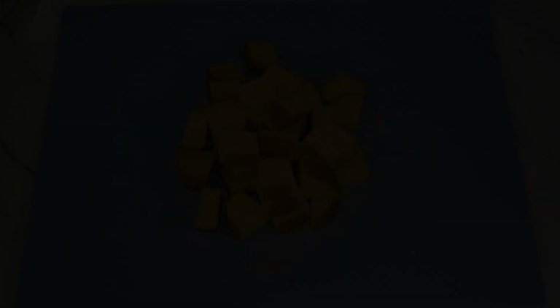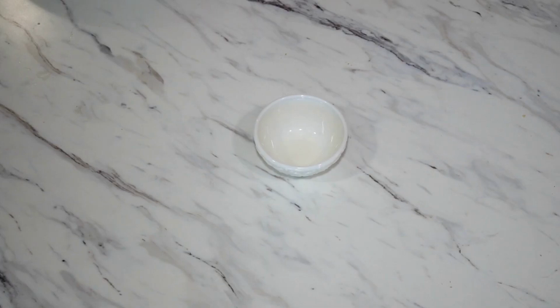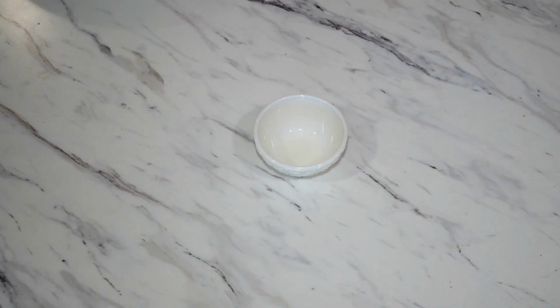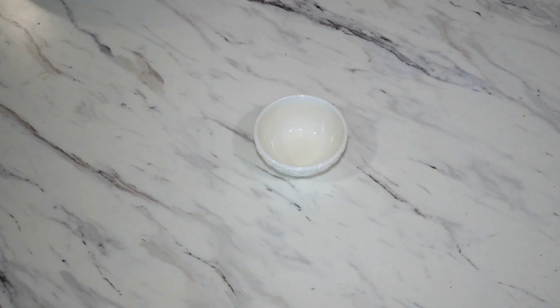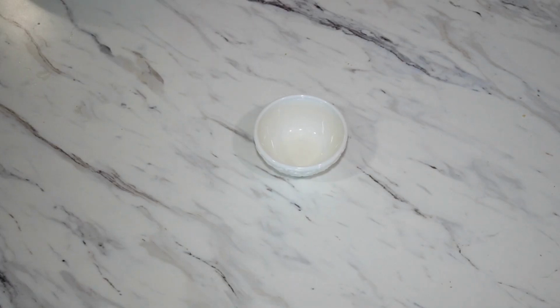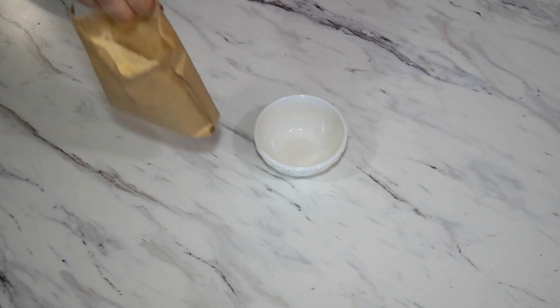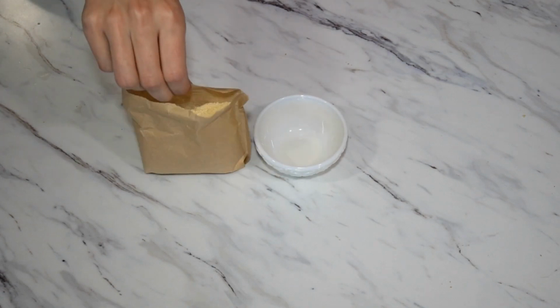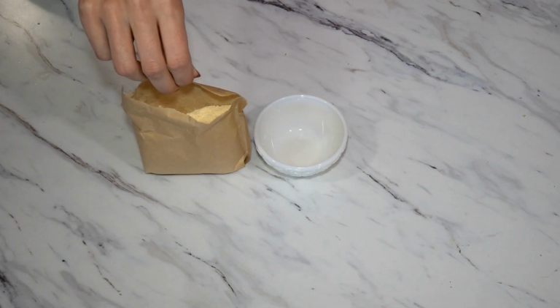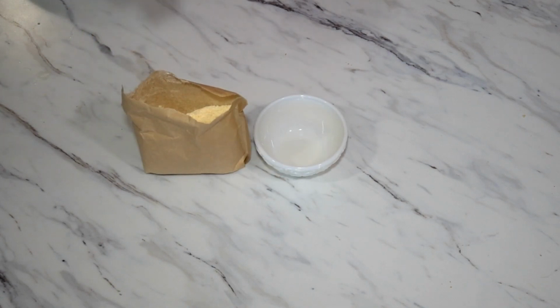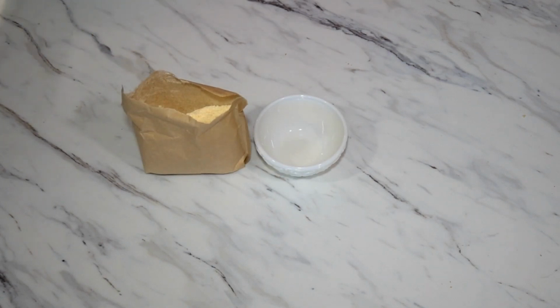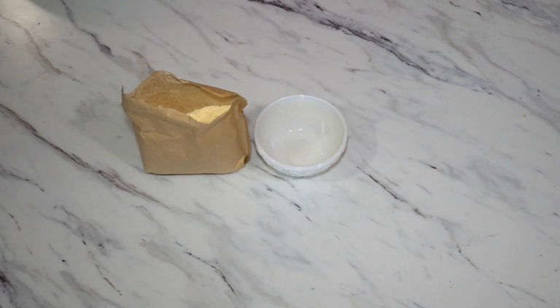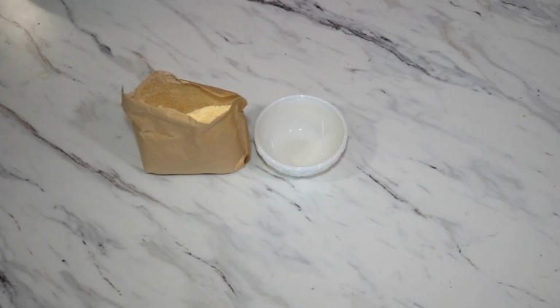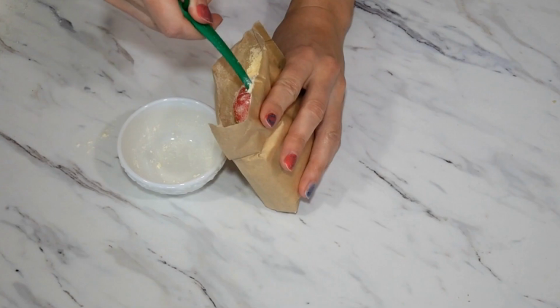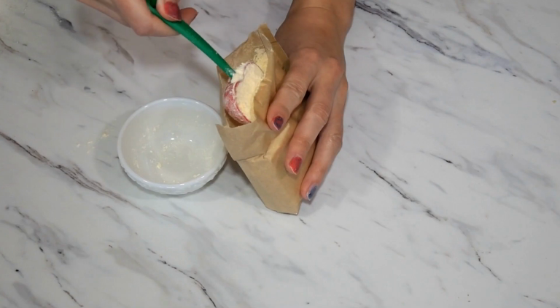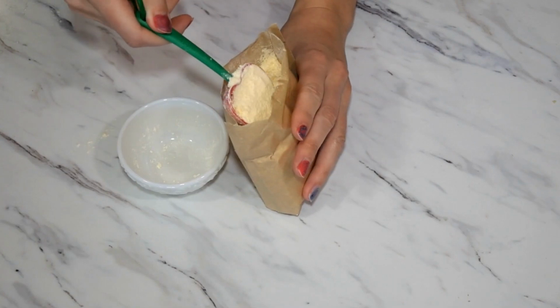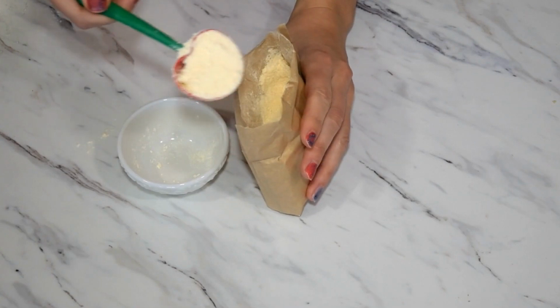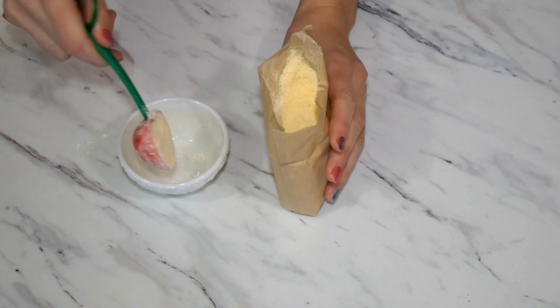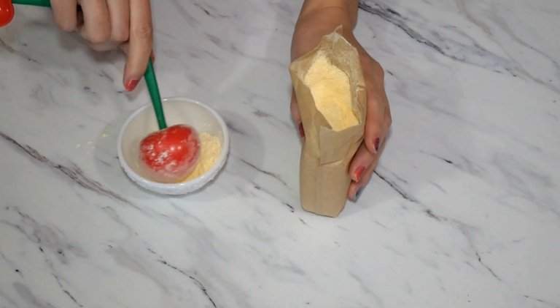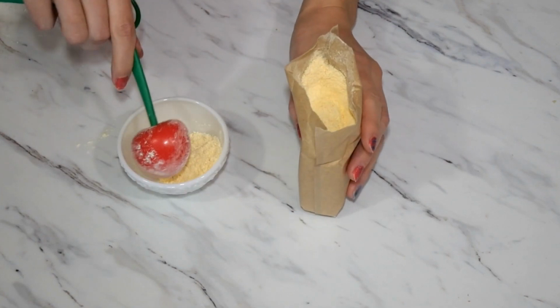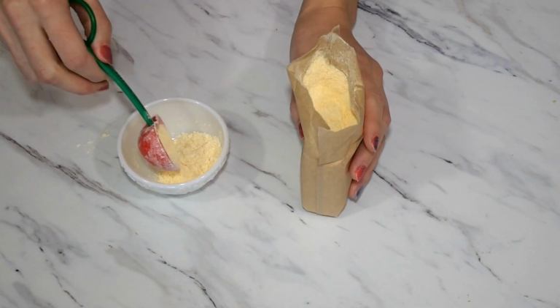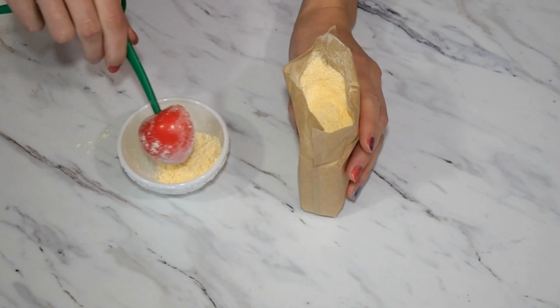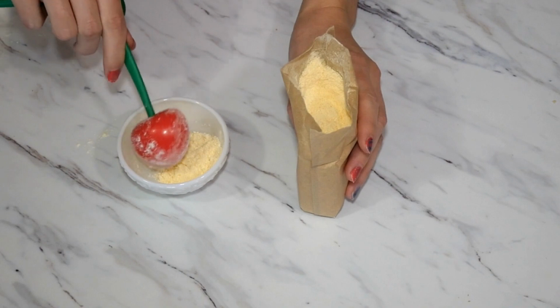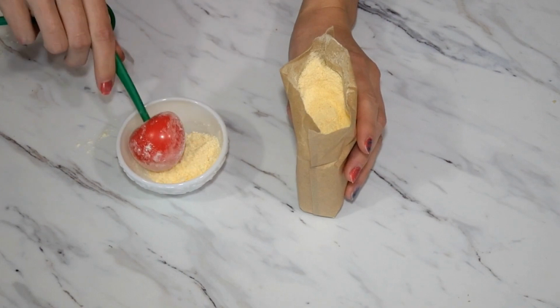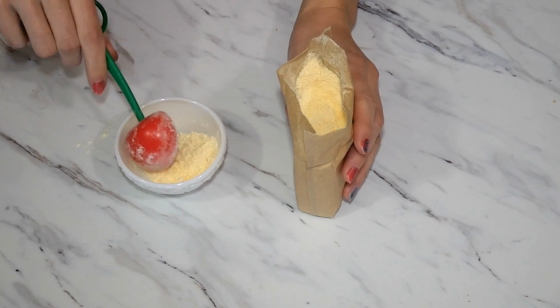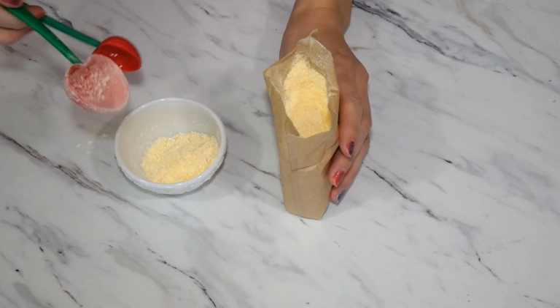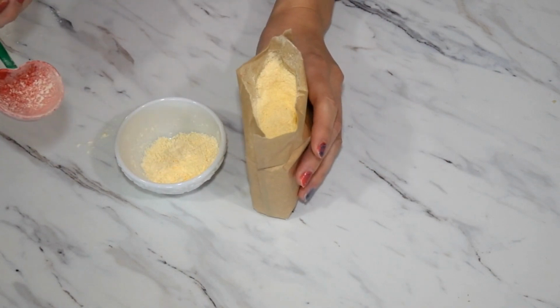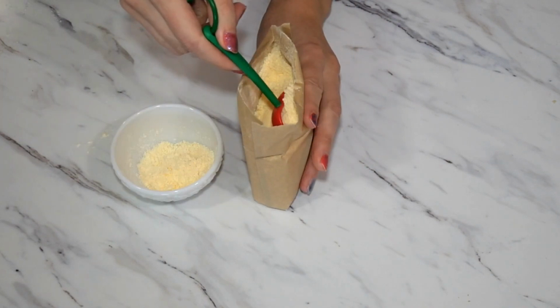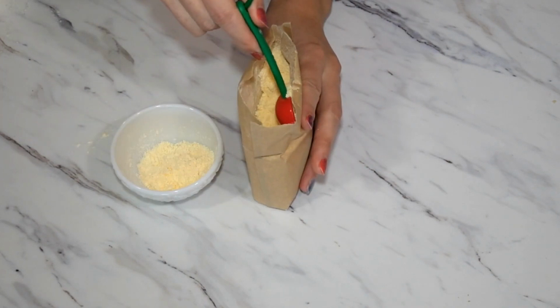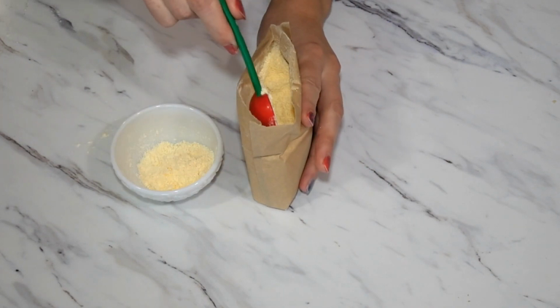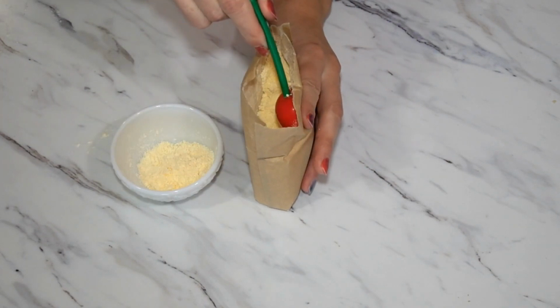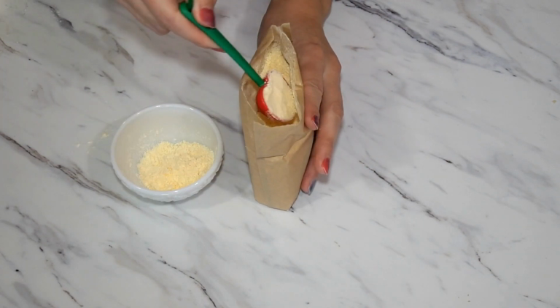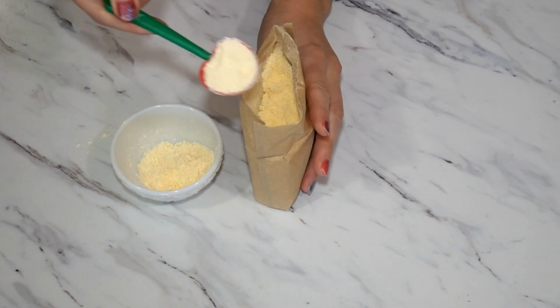We will need one large box of stovetop vanilla pudding mix. We are going to scoop out one and a half tablespoons of the pudding mix and save it to the side for later.